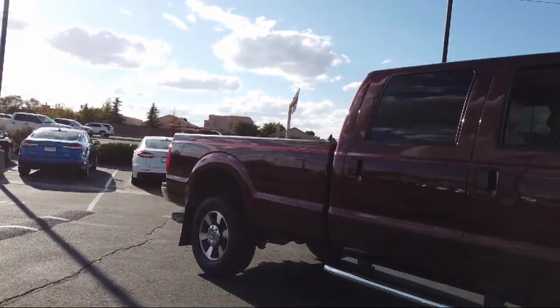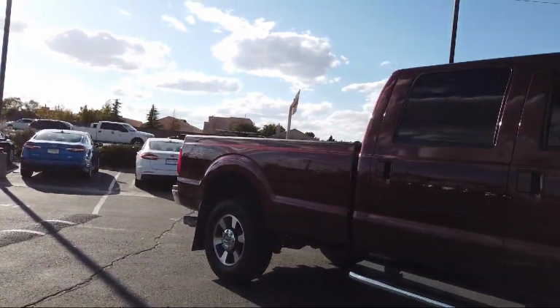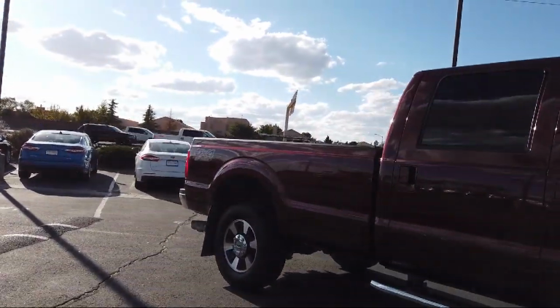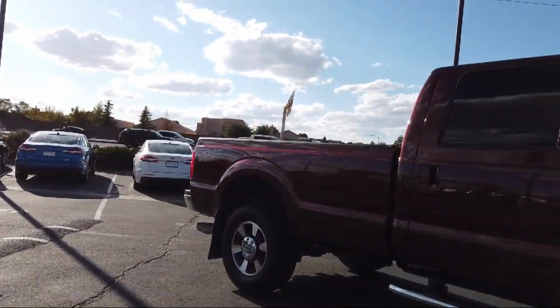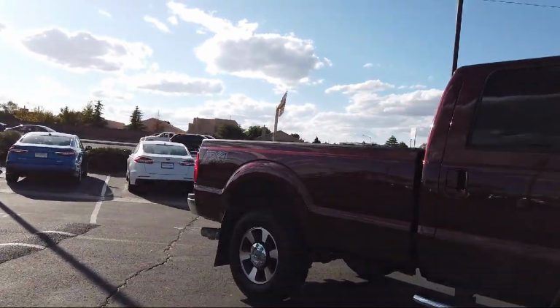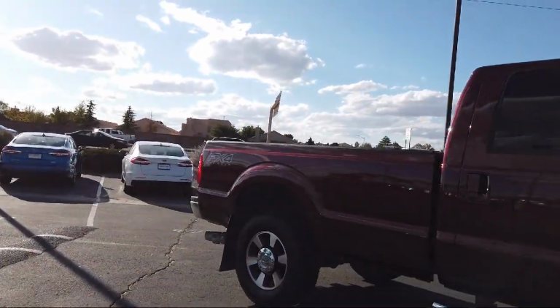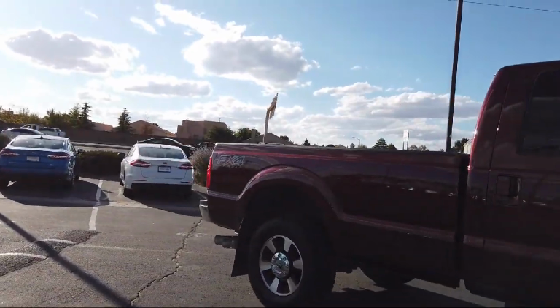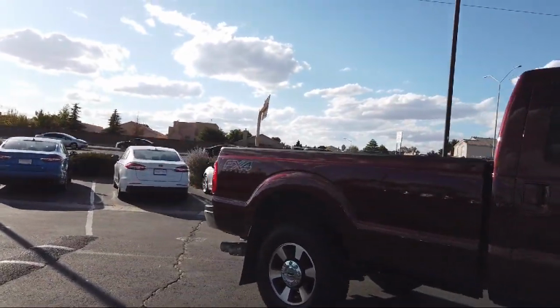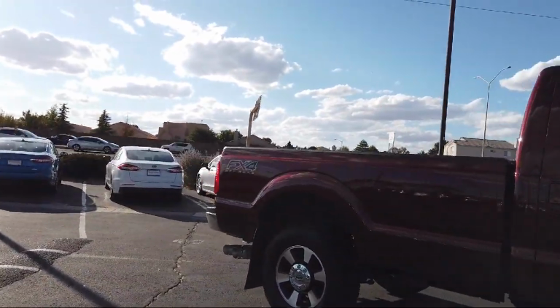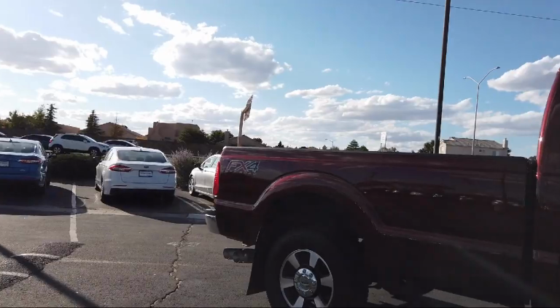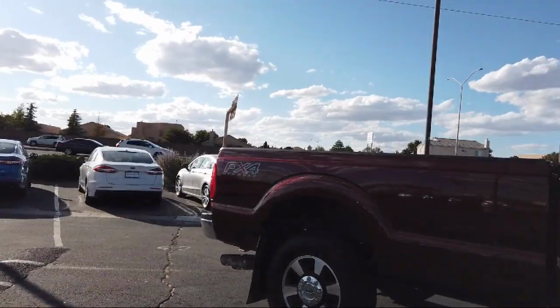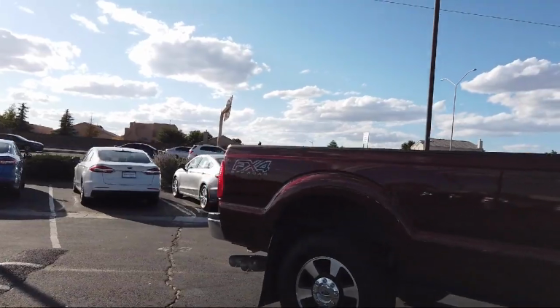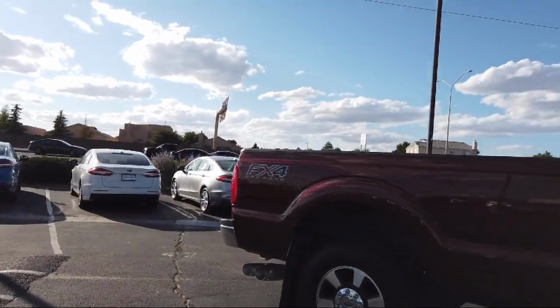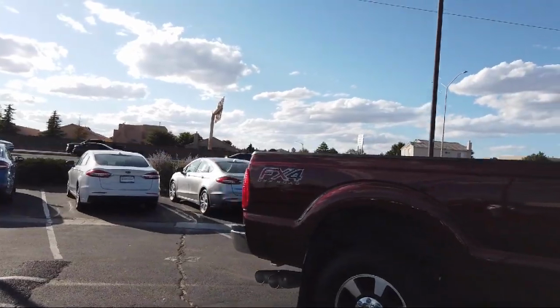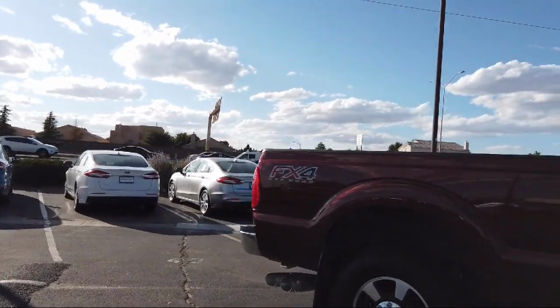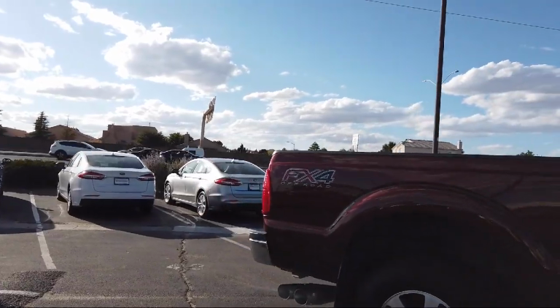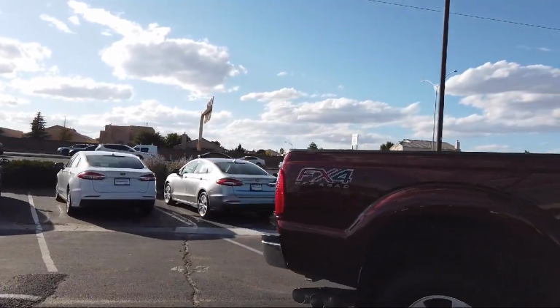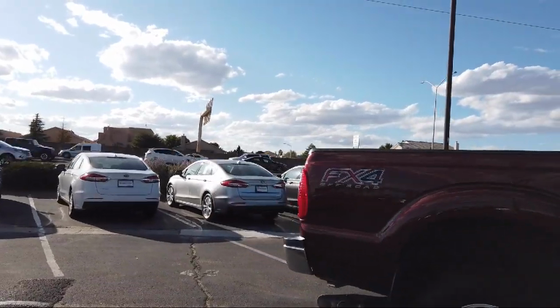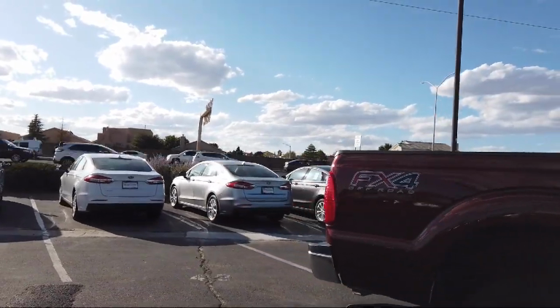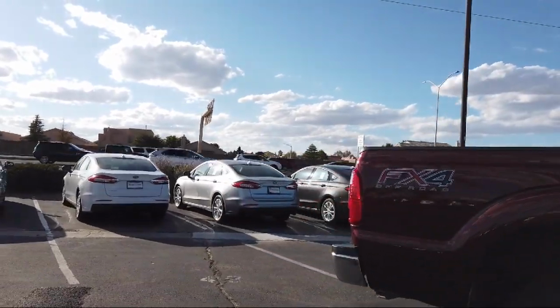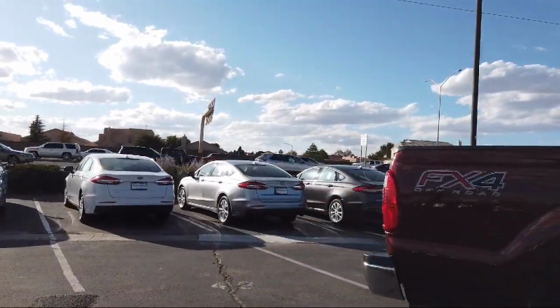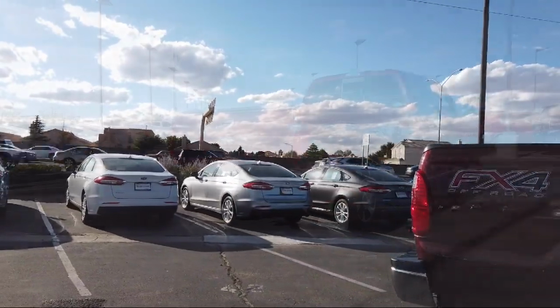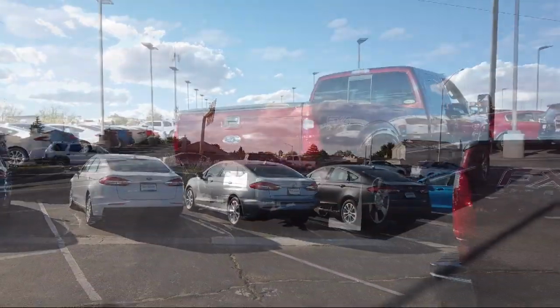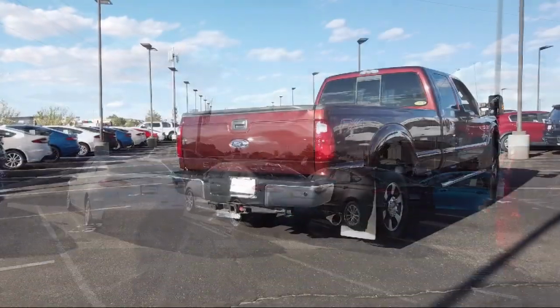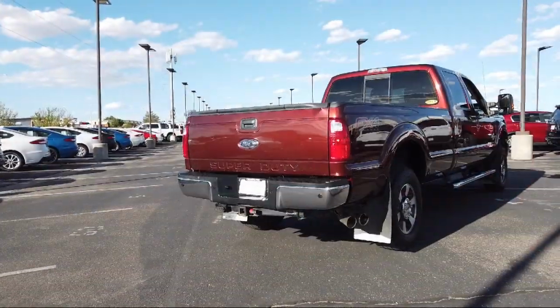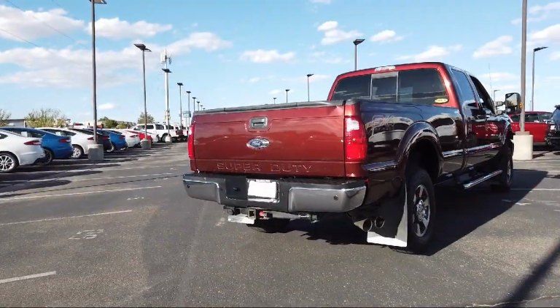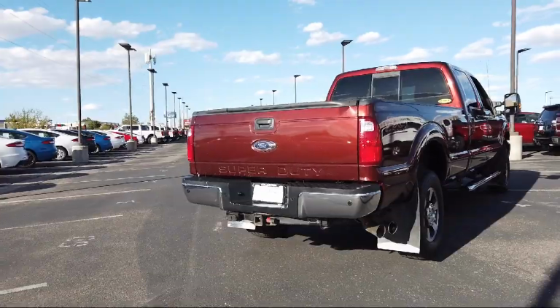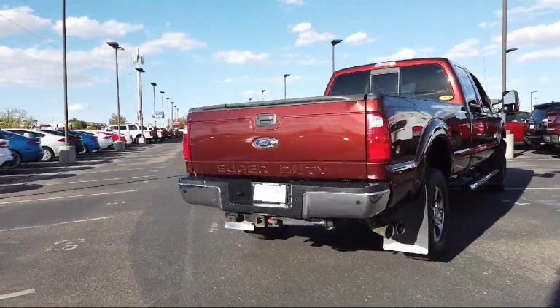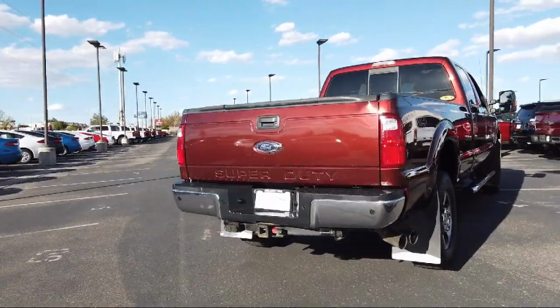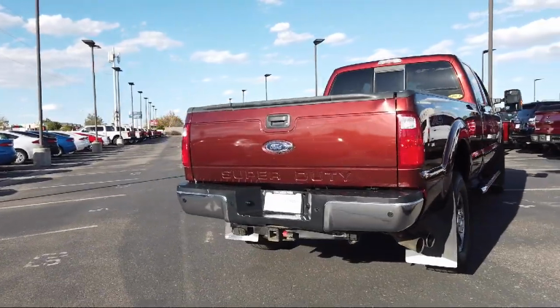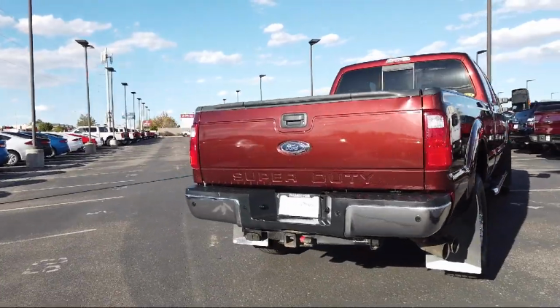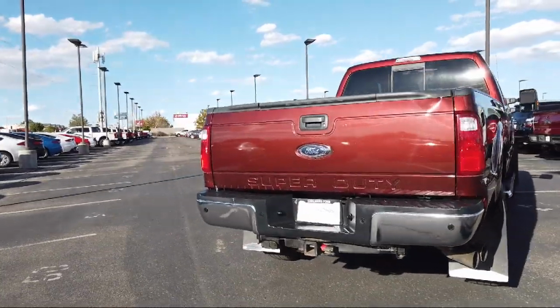It also features keyless entry, alloy wheels, parking sensors, remote start system, air conditioning, and has less than 20,000 miles on the odometer.